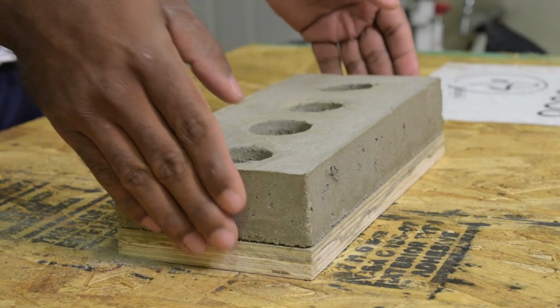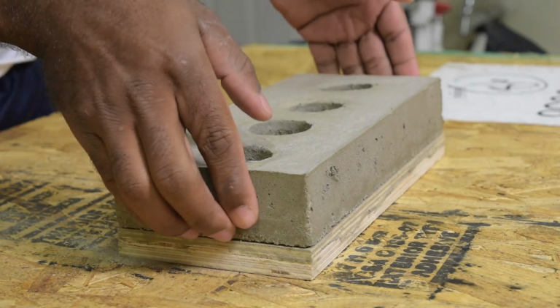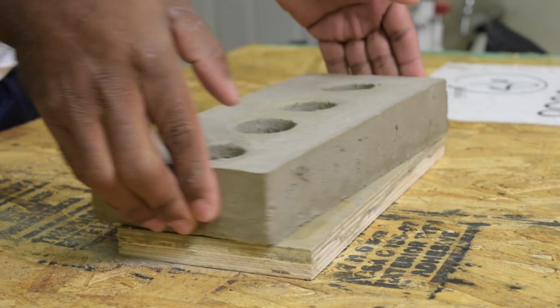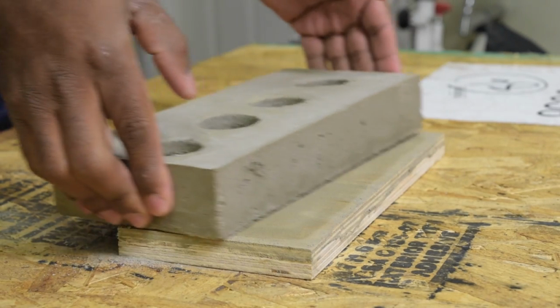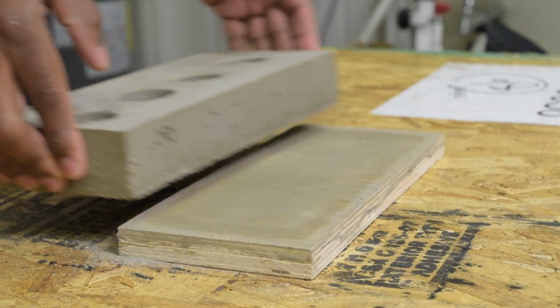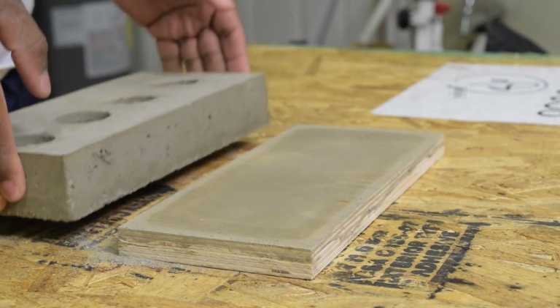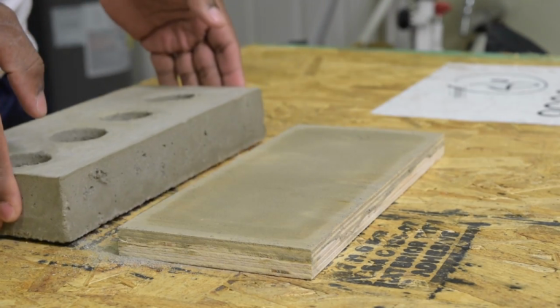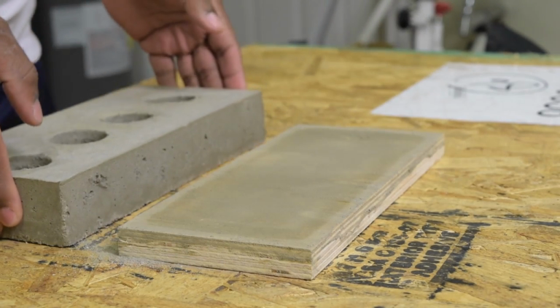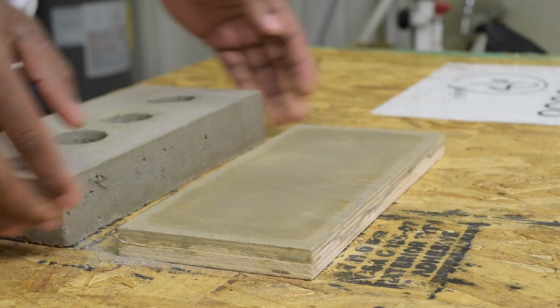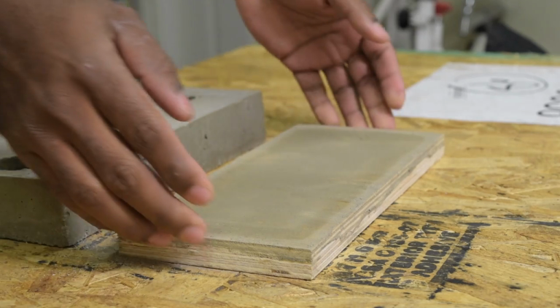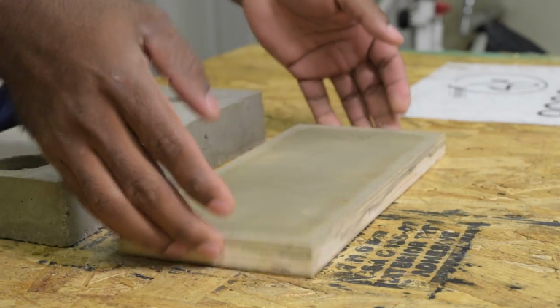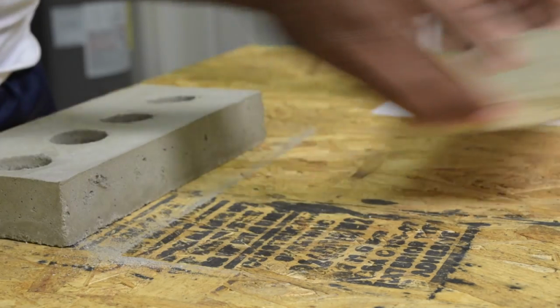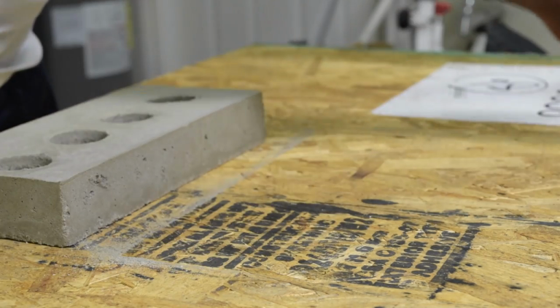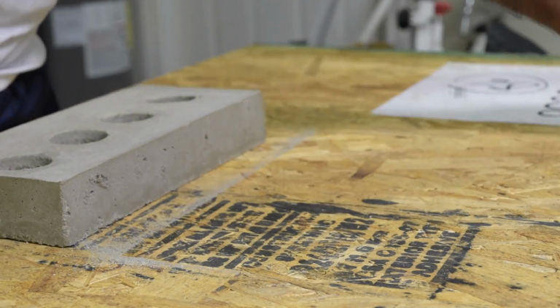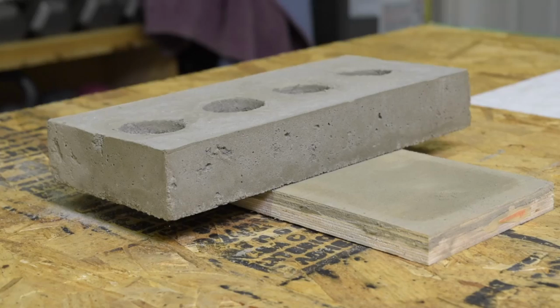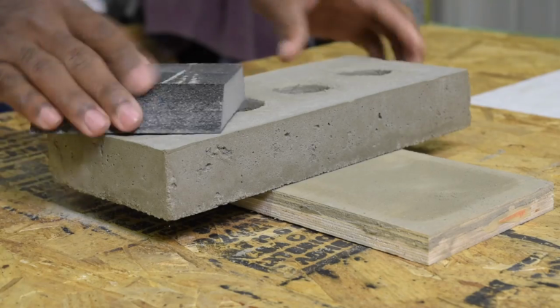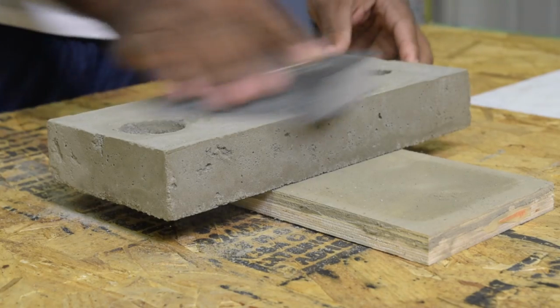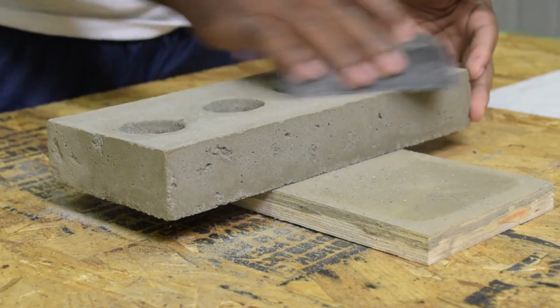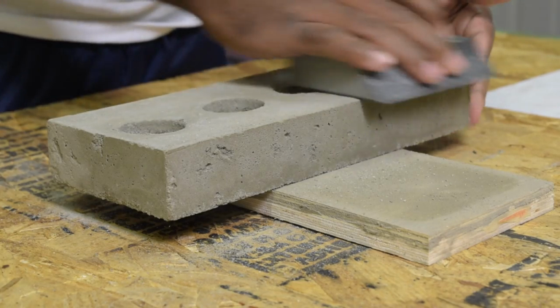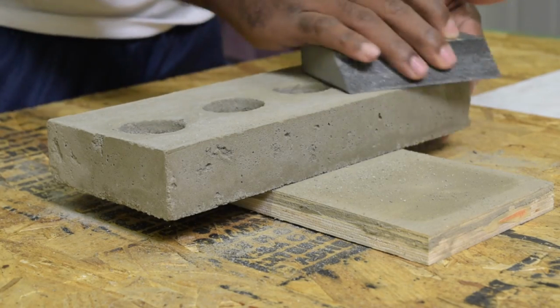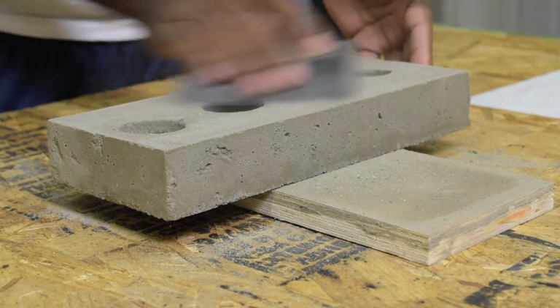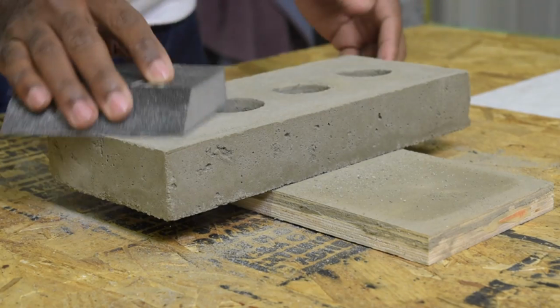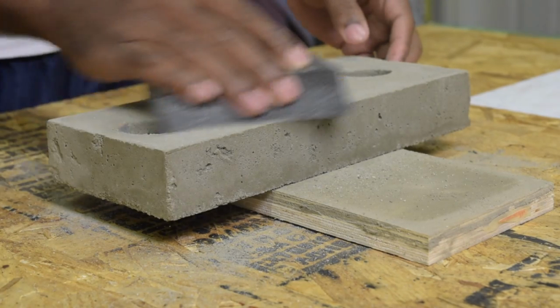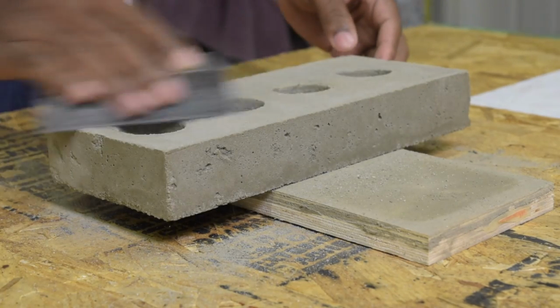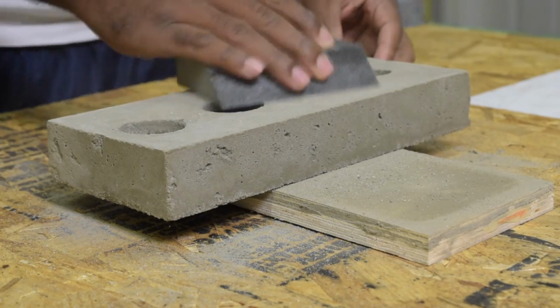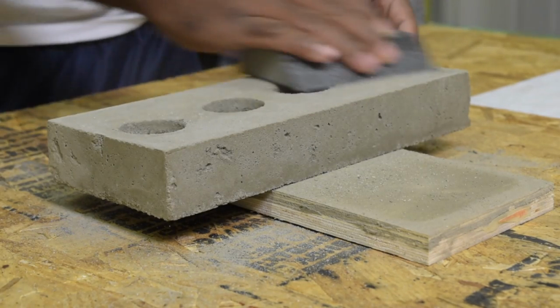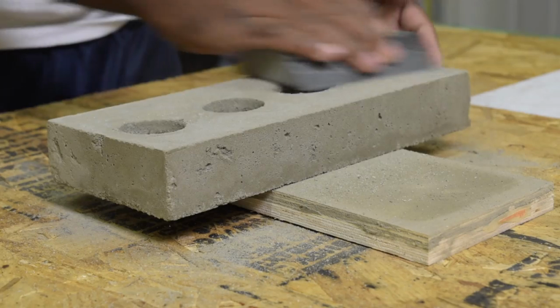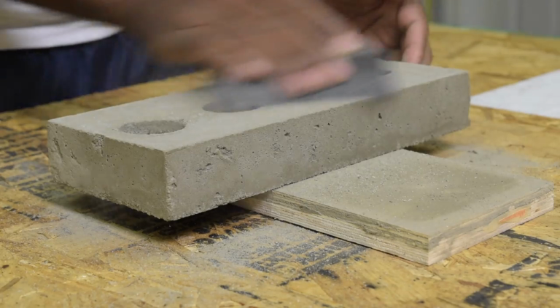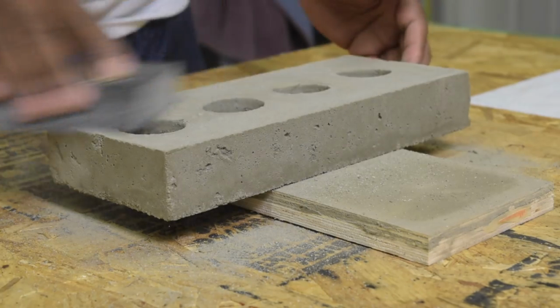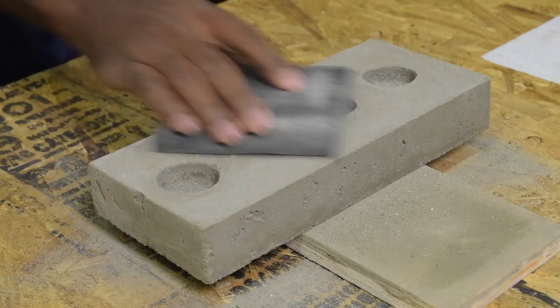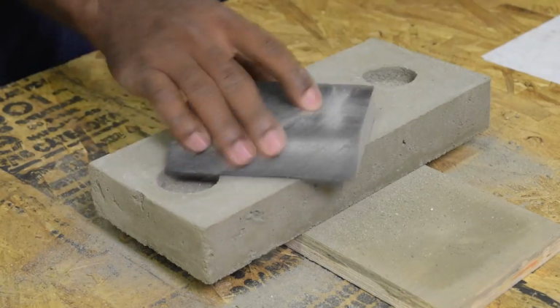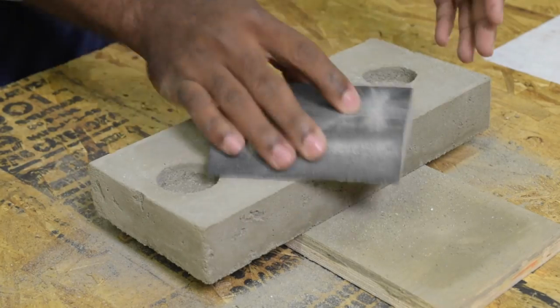After sitting for two days the form just separated from the piece of wood. Now I'm going to give it a quick sand to remove the rough edges and any loose particles on the form.